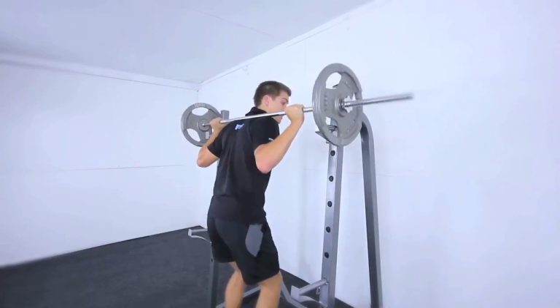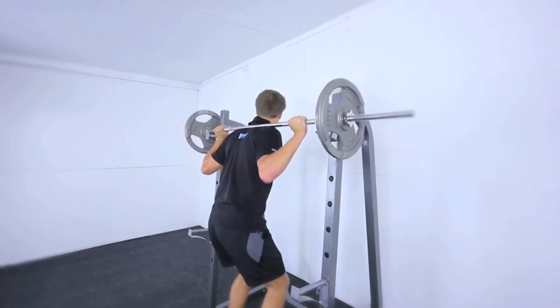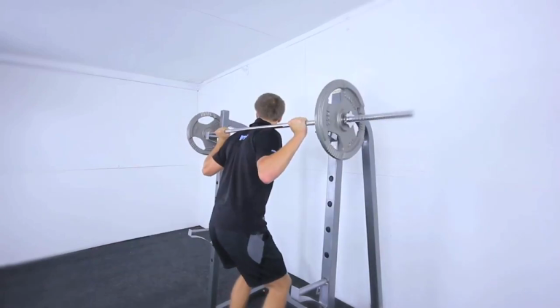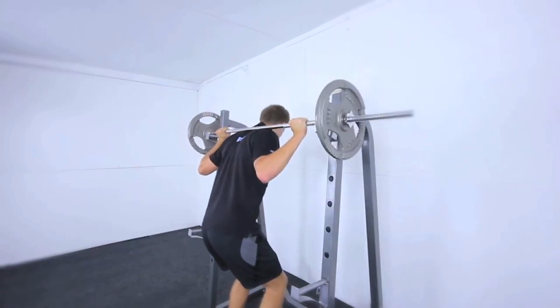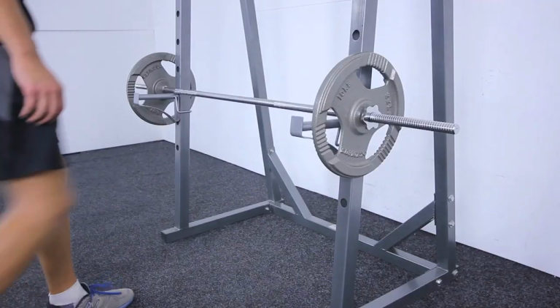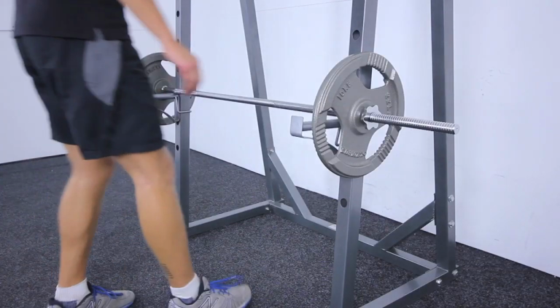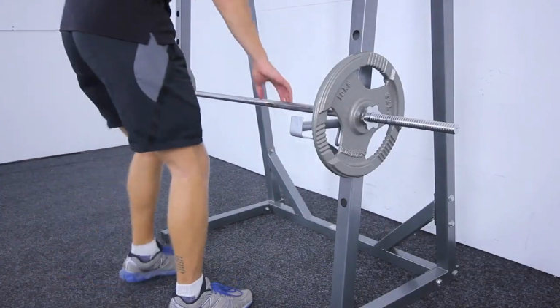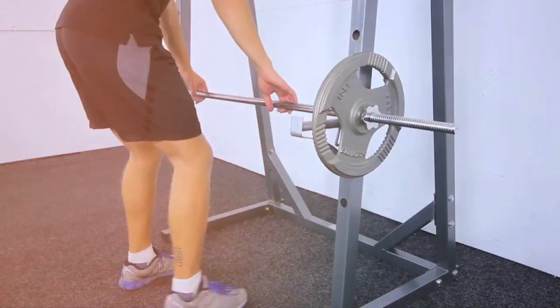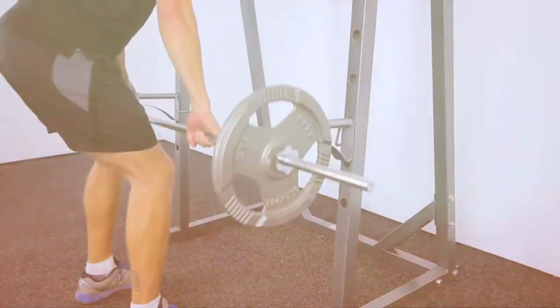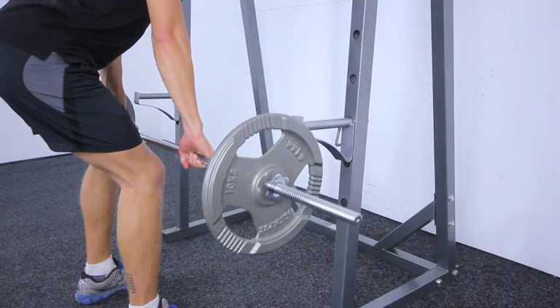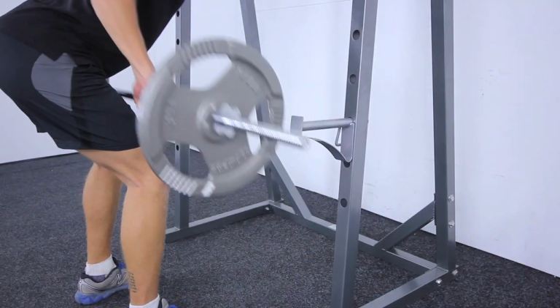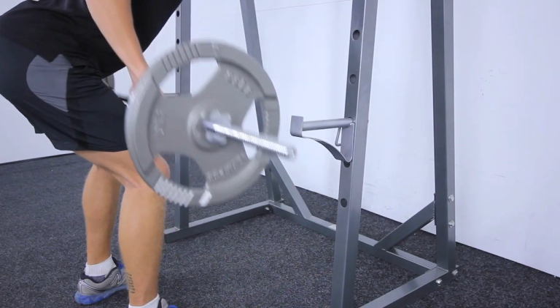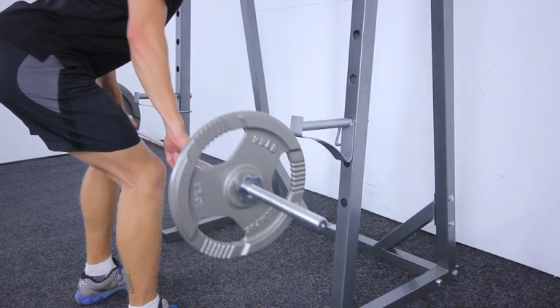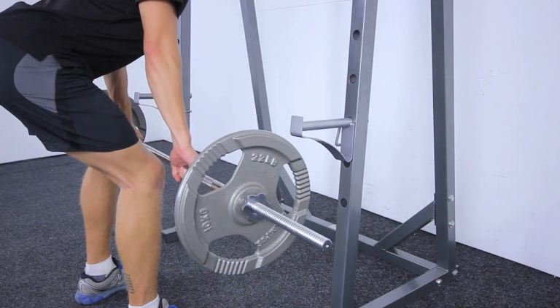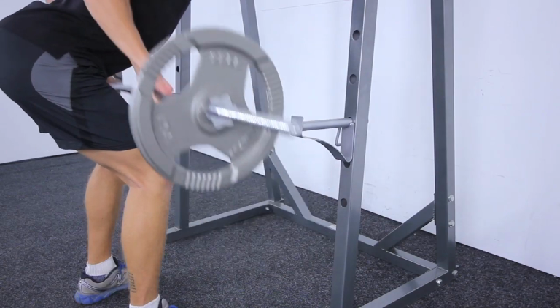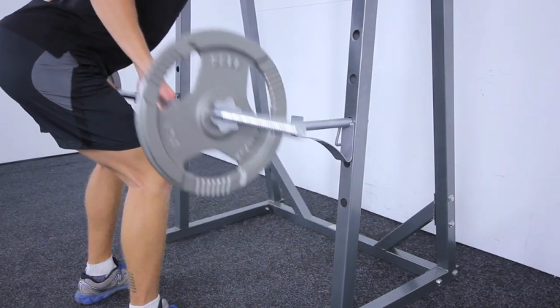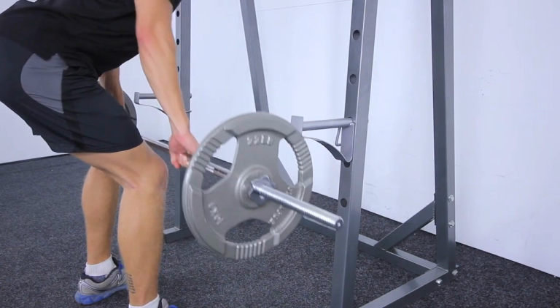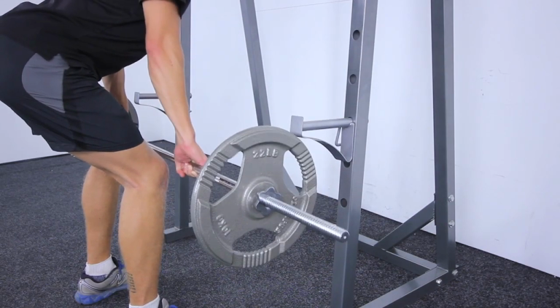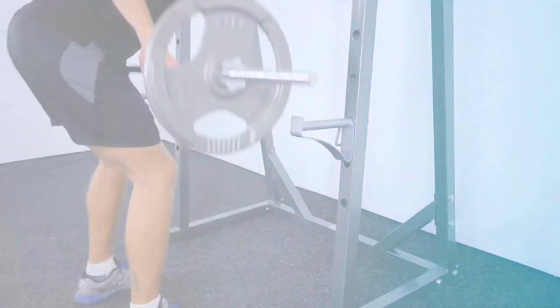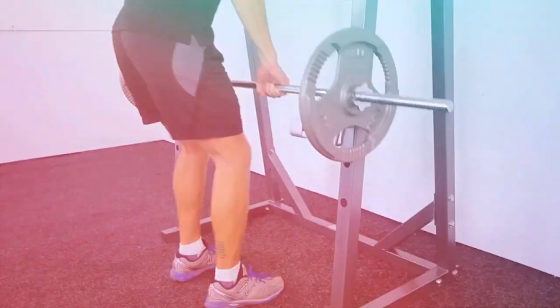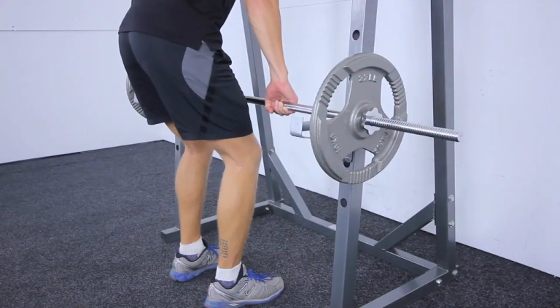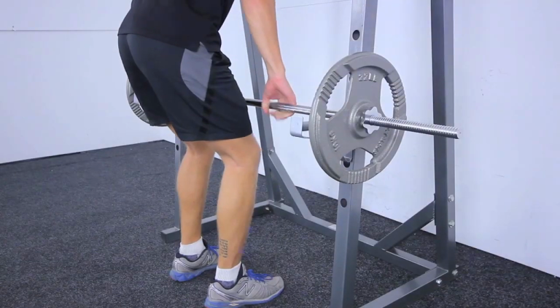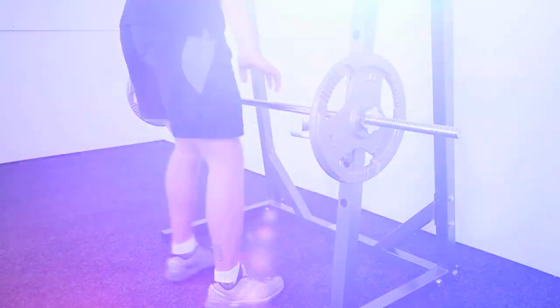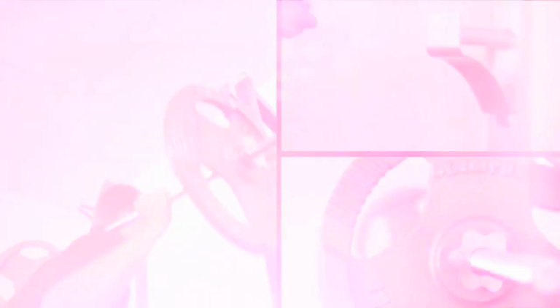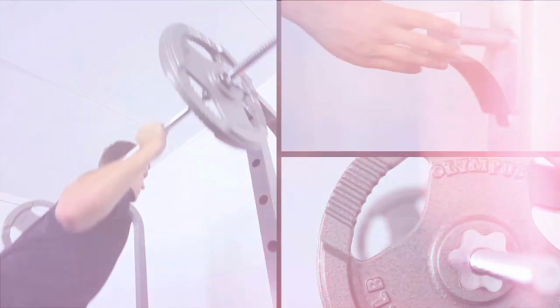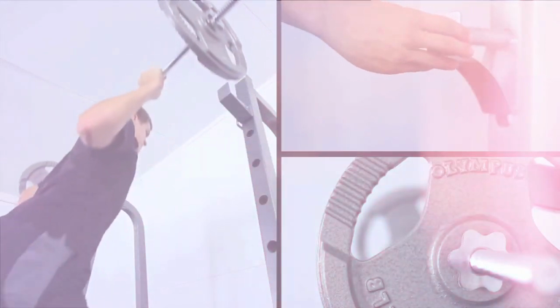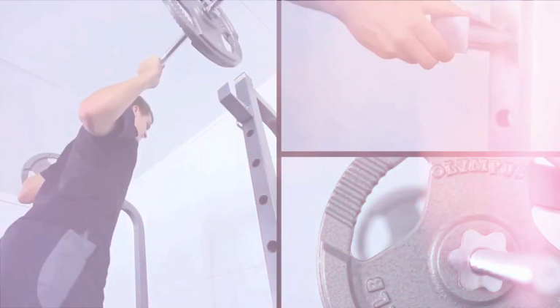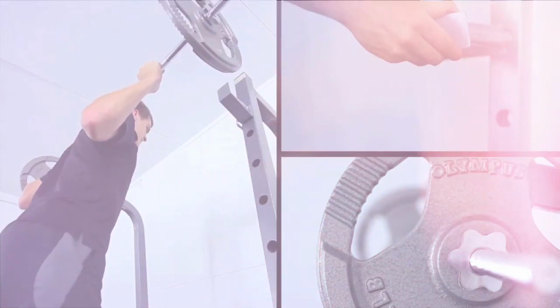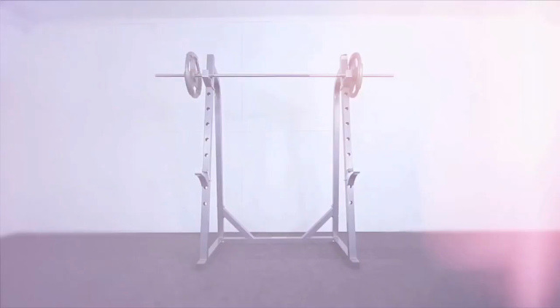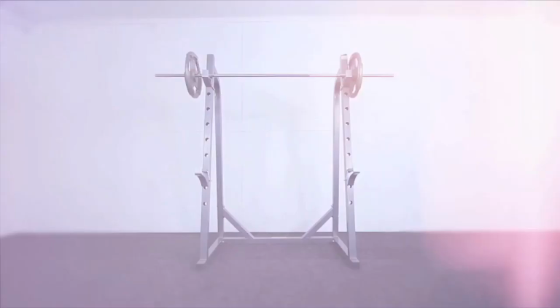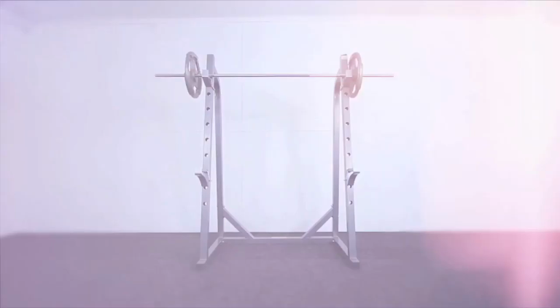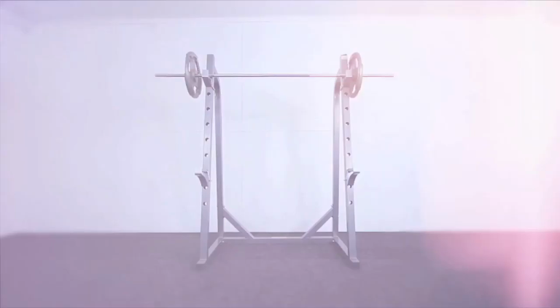High quality silver two-tone metallic powder coating complements a tidy, robust squat rack for your home gym. Get yours today from Number One Fitness.